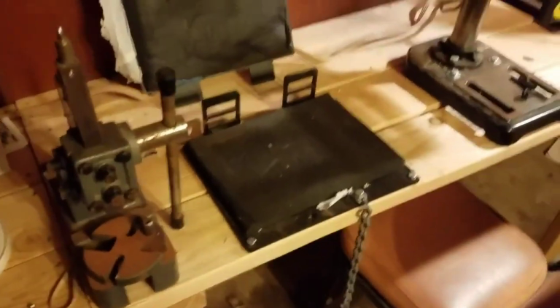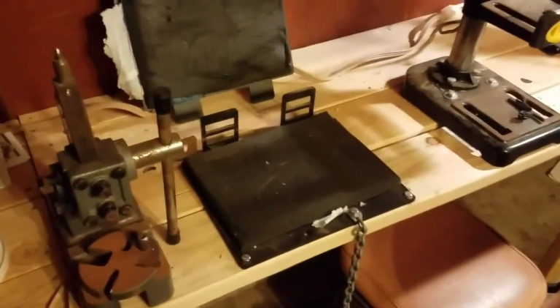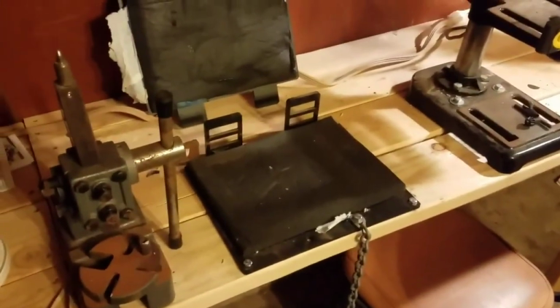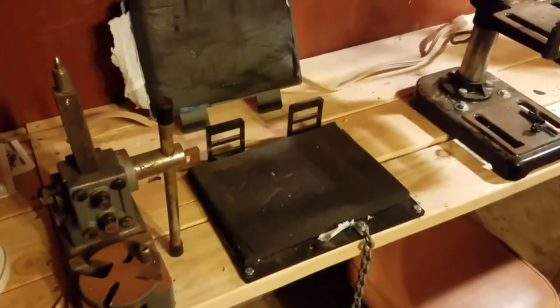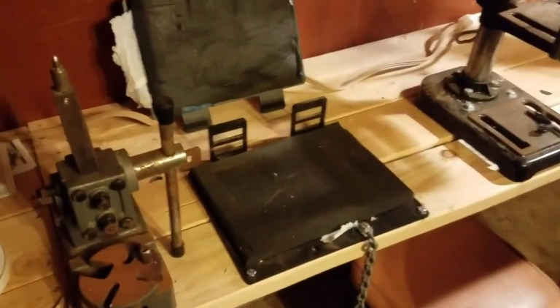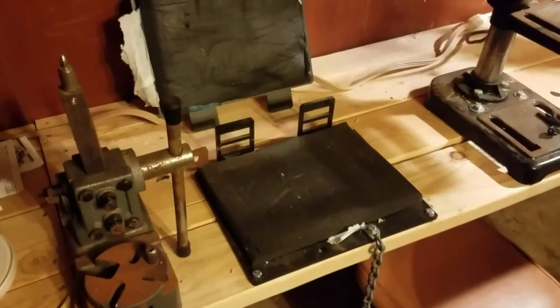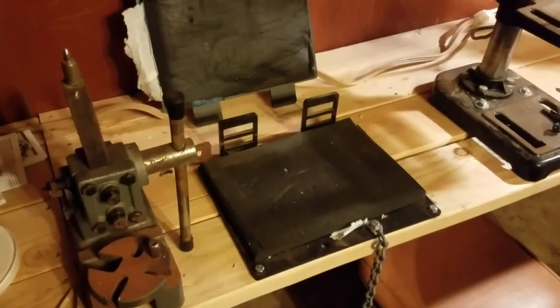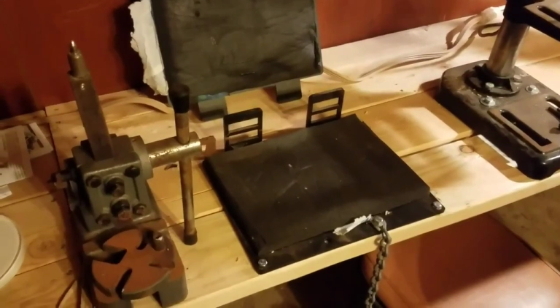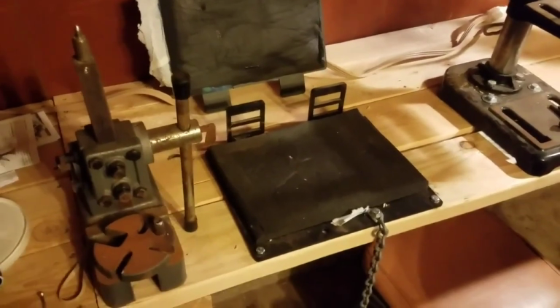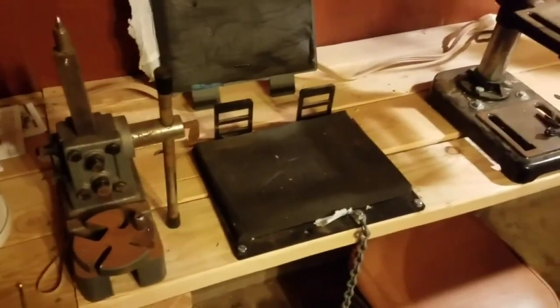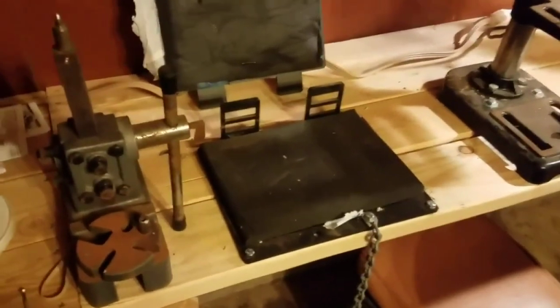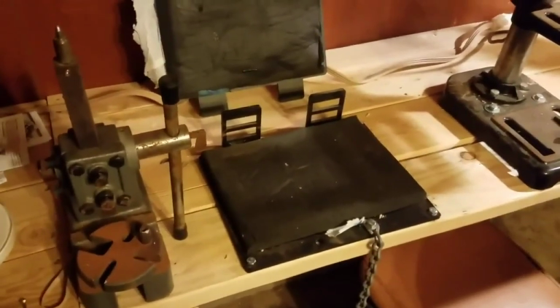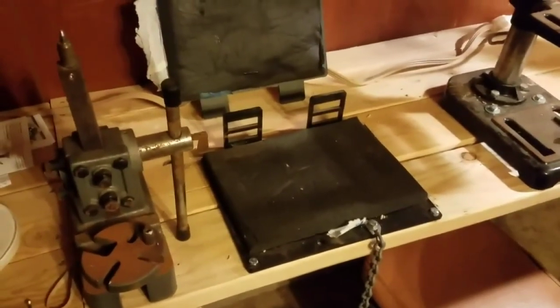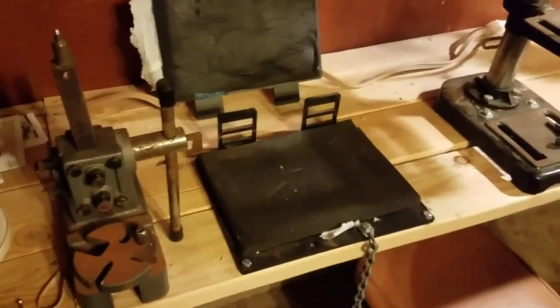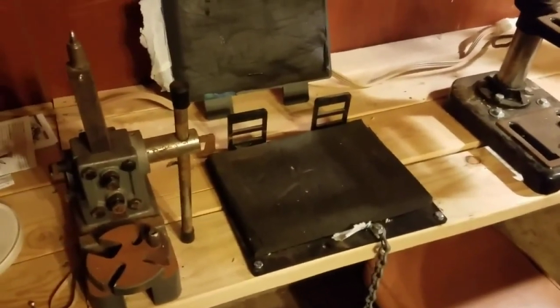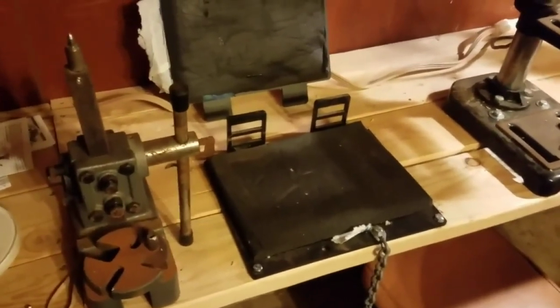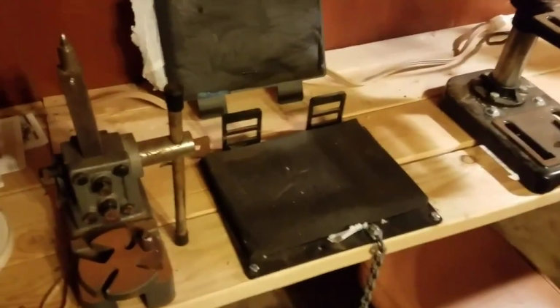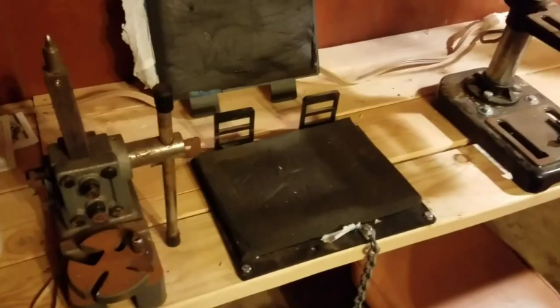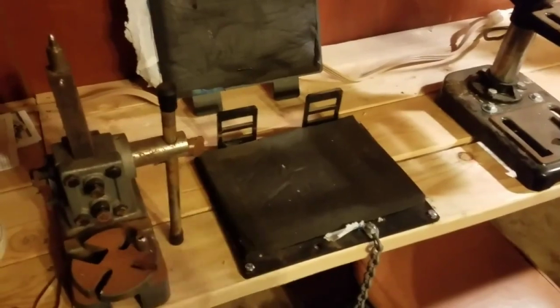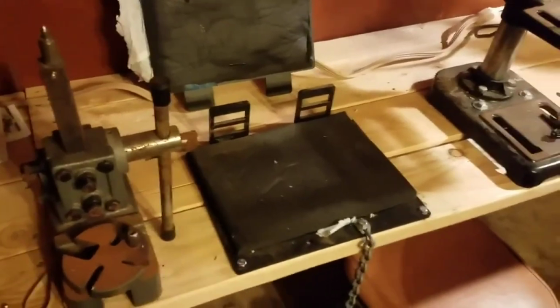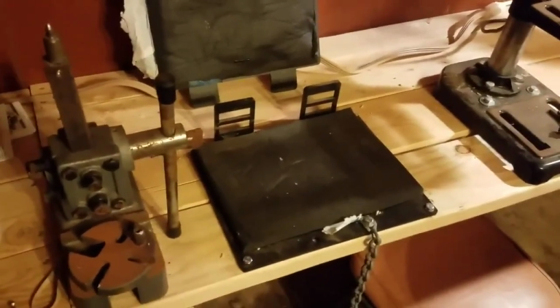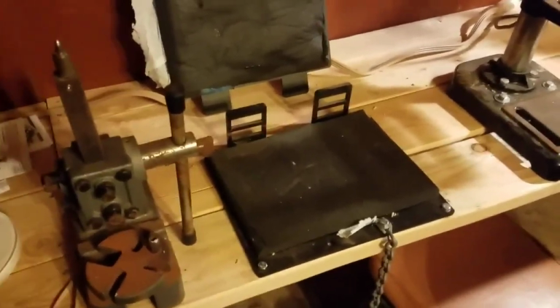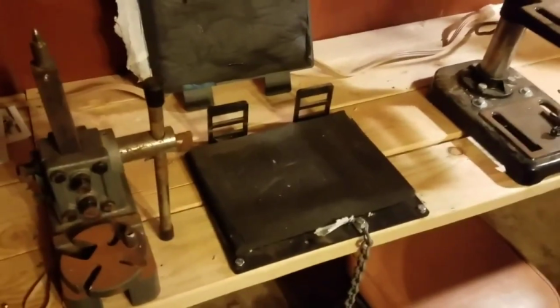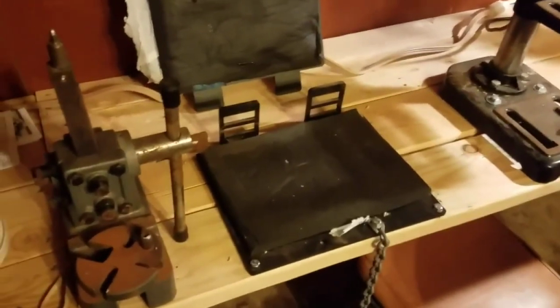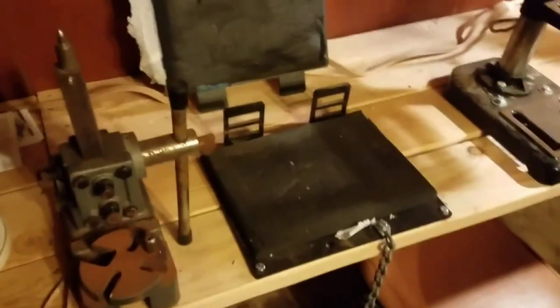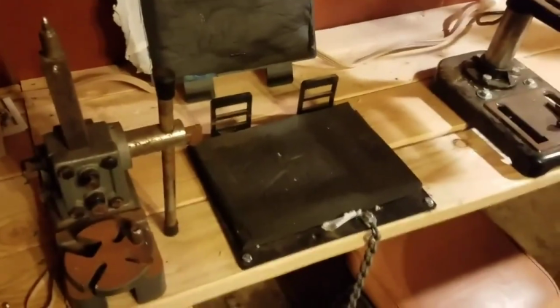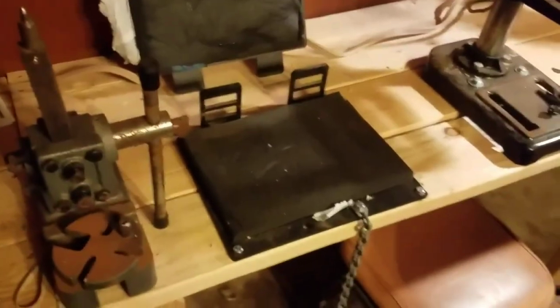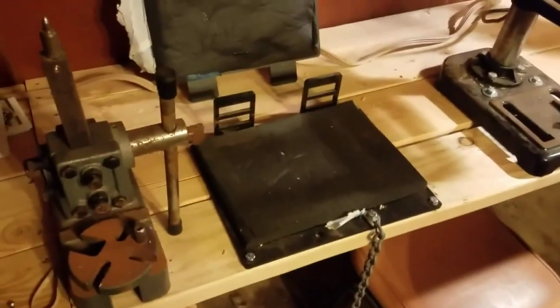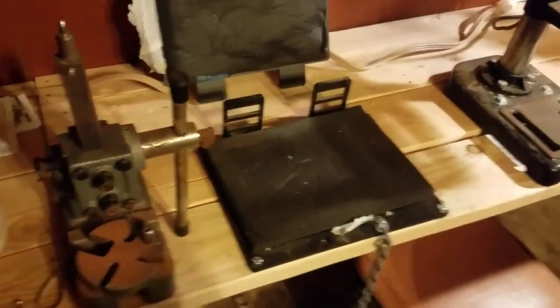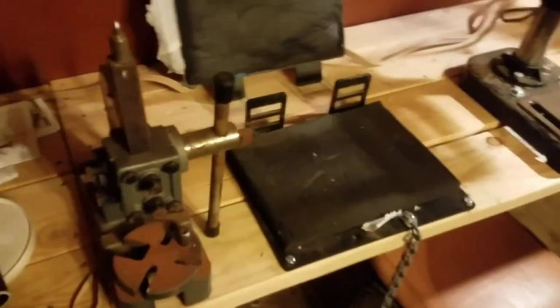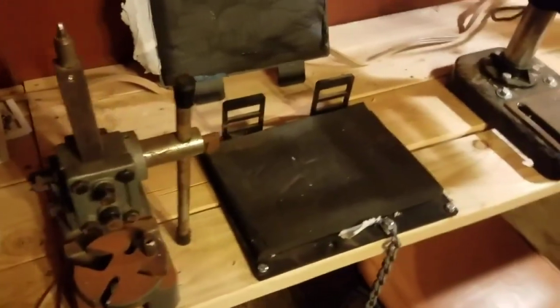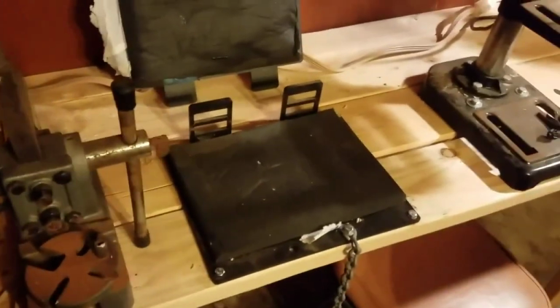Hey guys, Shane with Just For Kicks here. Got a video — I'm just going to show you my workbench. I know I haven't made any videos in a while. I've actually been working on a few videos but I just haven't been able to get the projects that I'm doing finished, so I'm just going to show my workbench off.